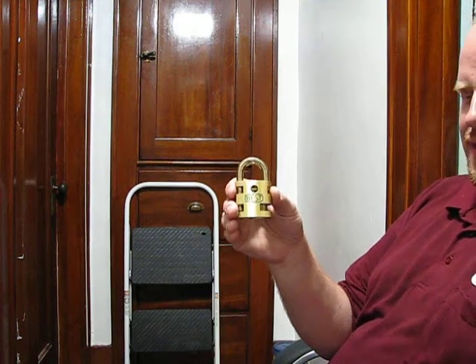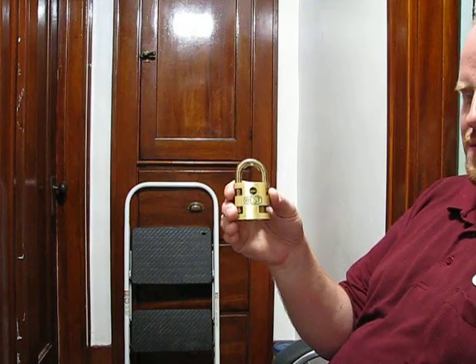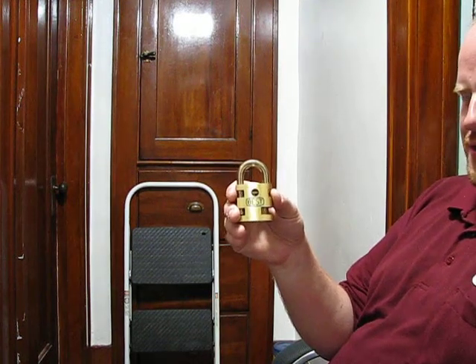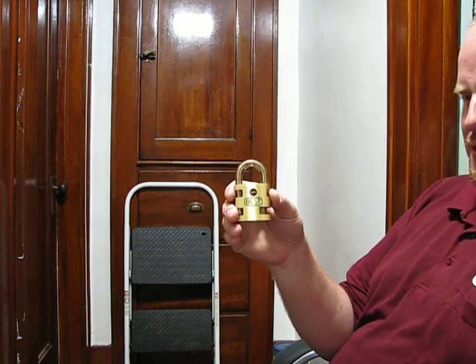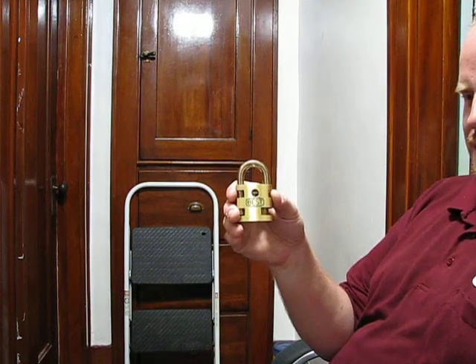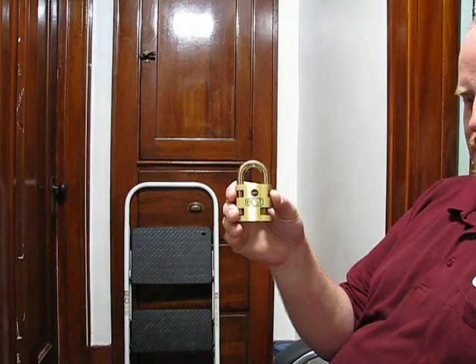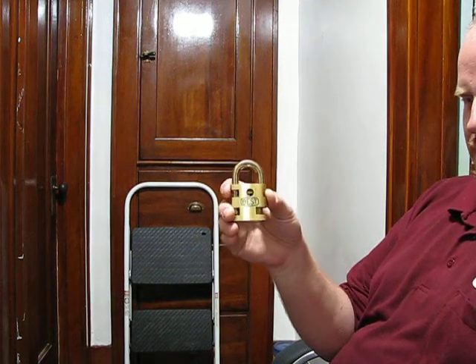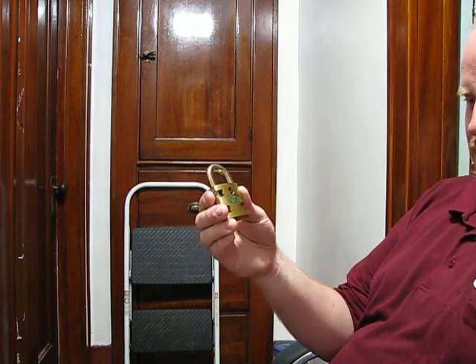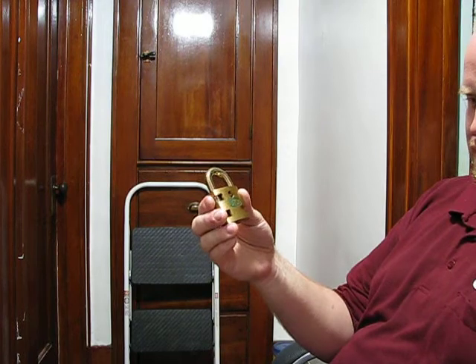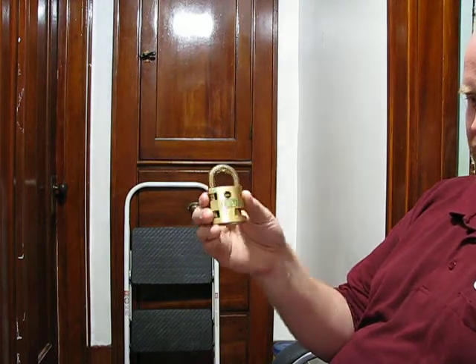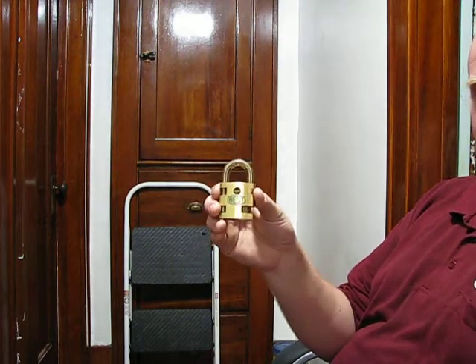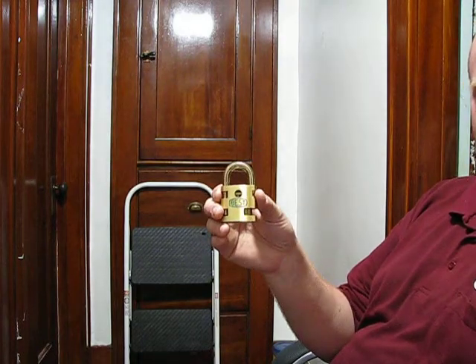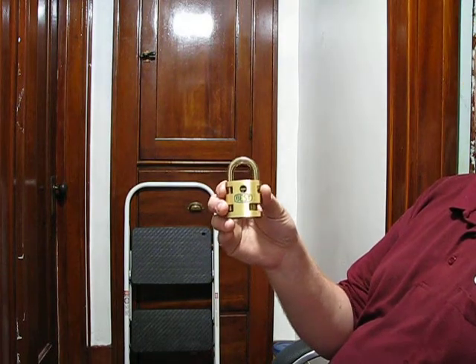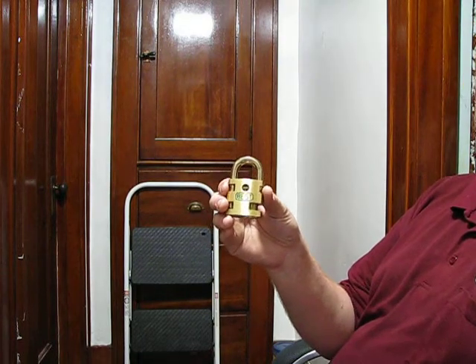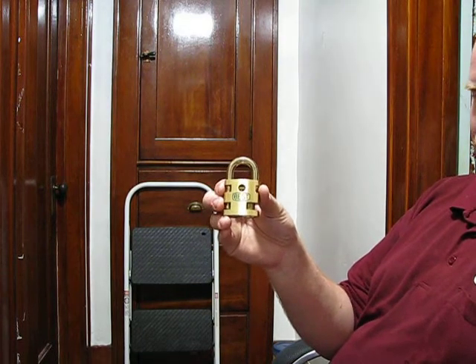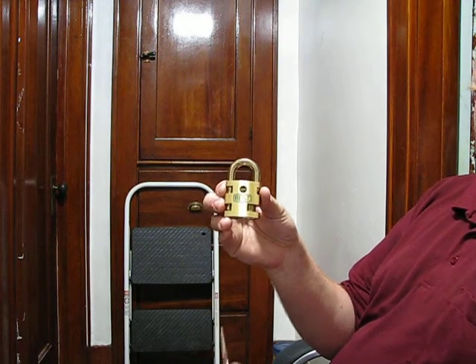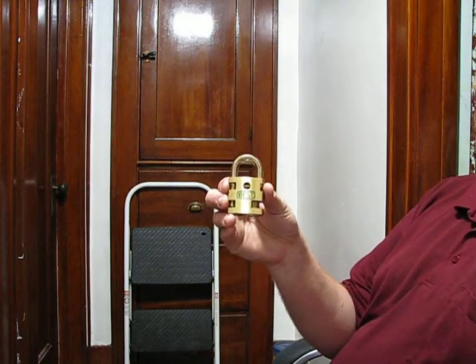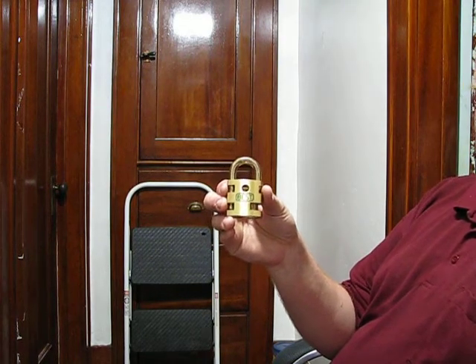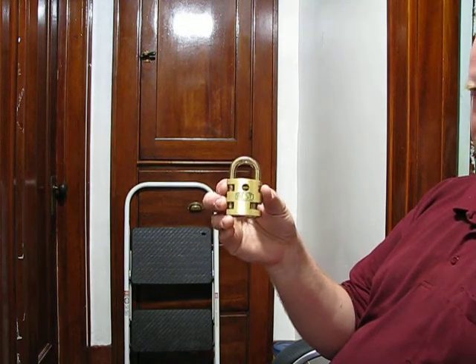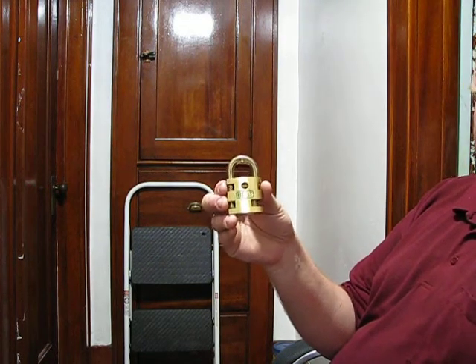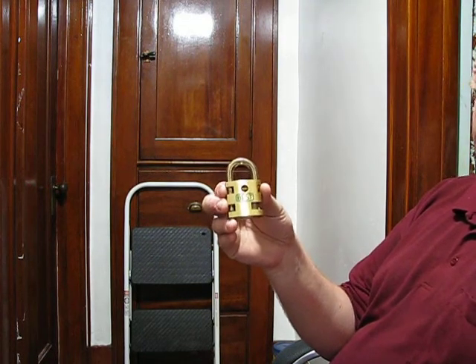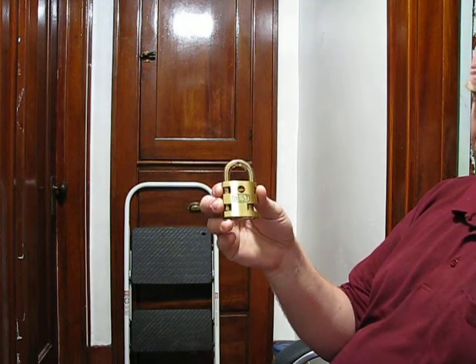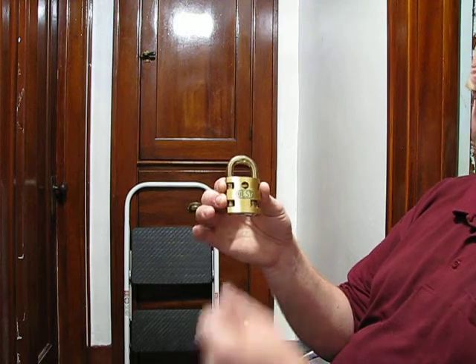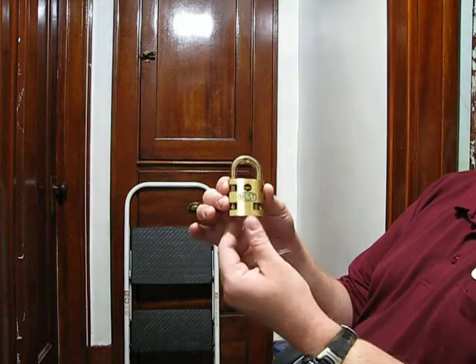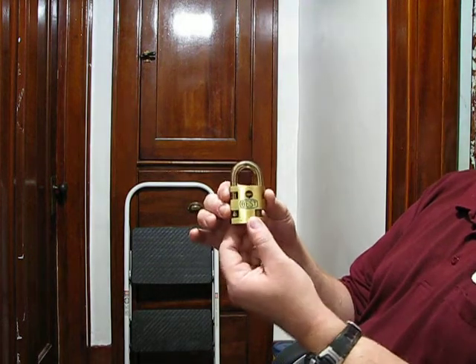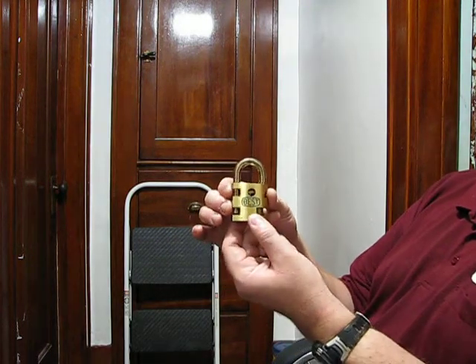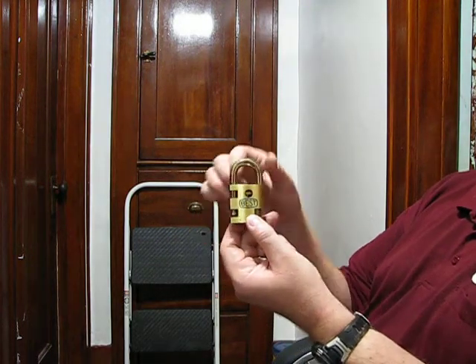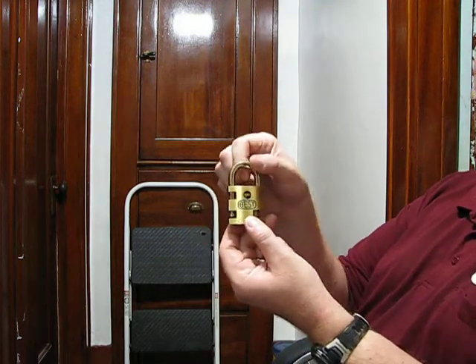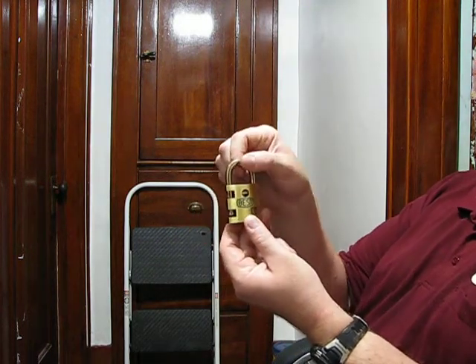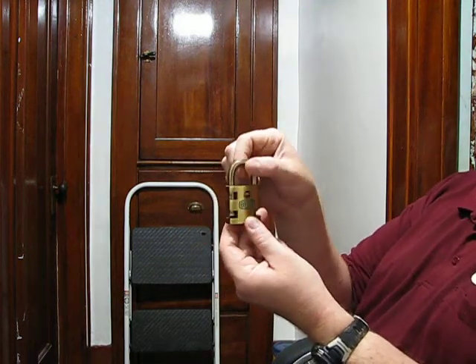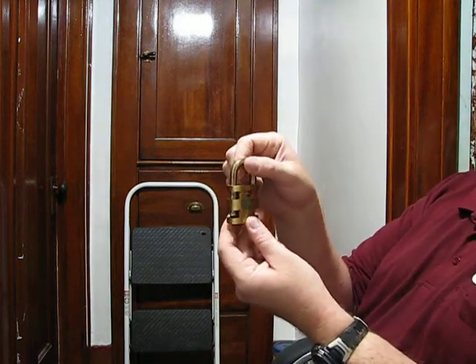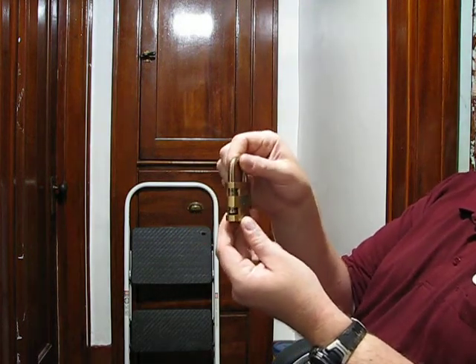In response to Diesel Ducey's video about how a Best padlock works, I have here my own Best cutaway padlock. Let's do a quick tour around here — I'm gonna try not to take up a lot of time.